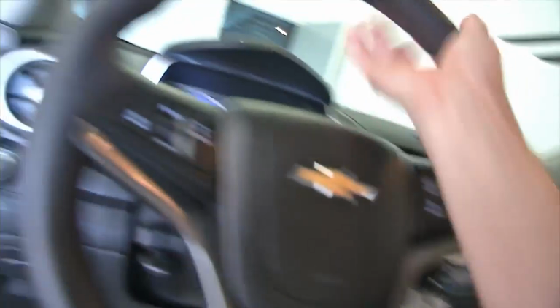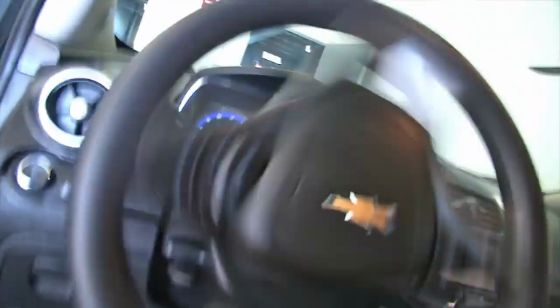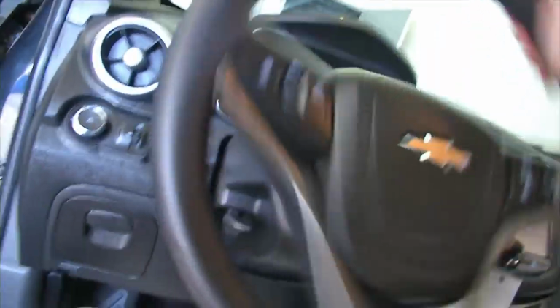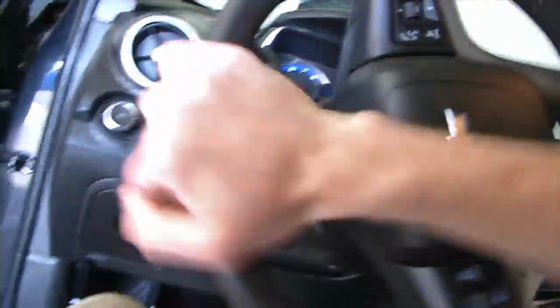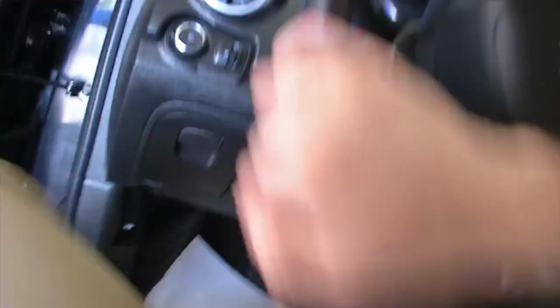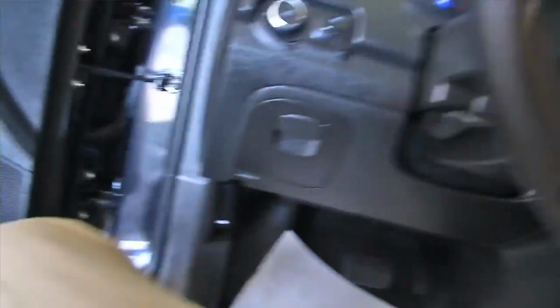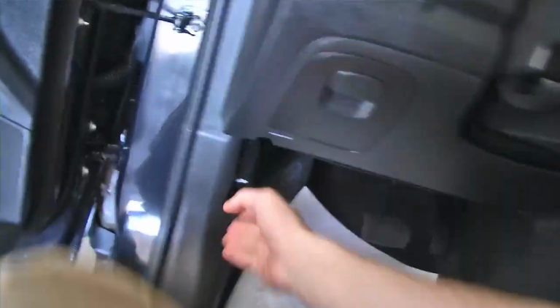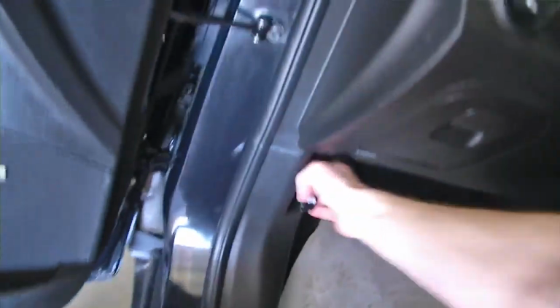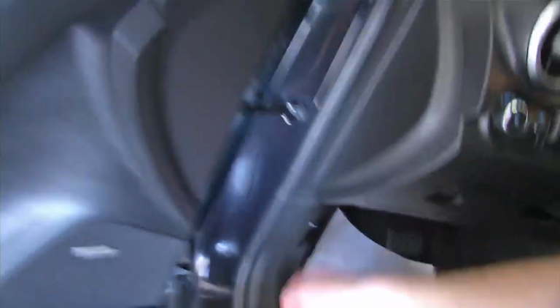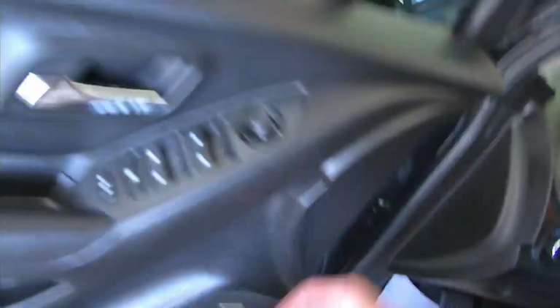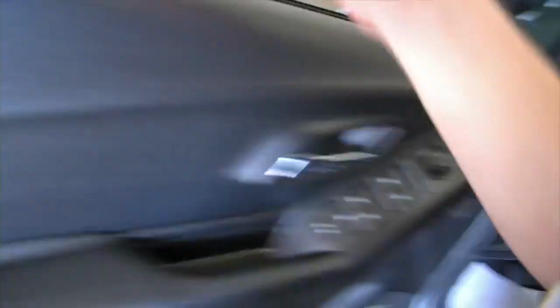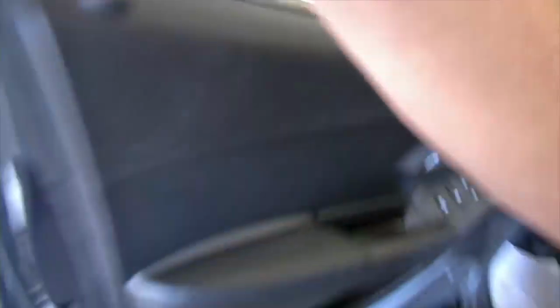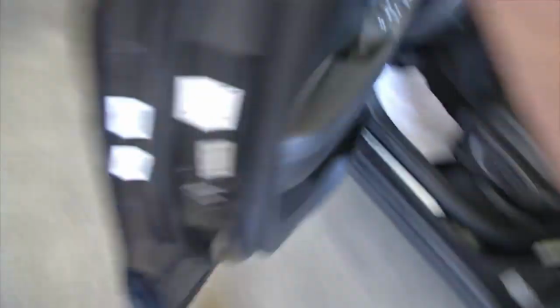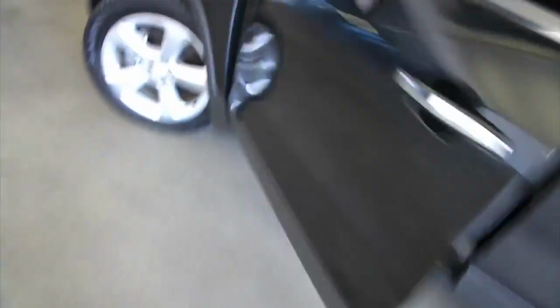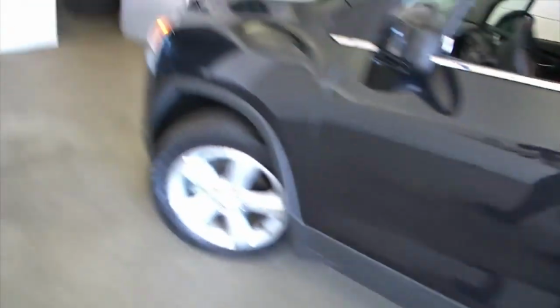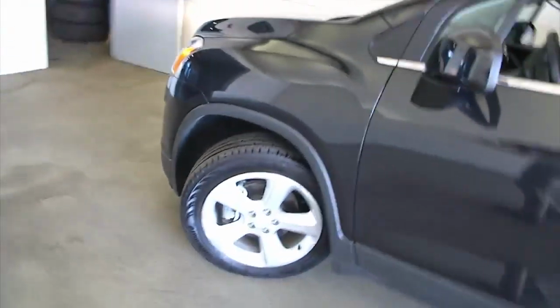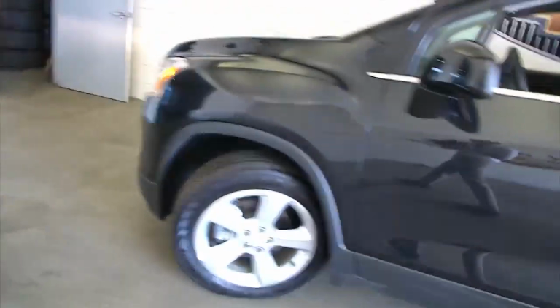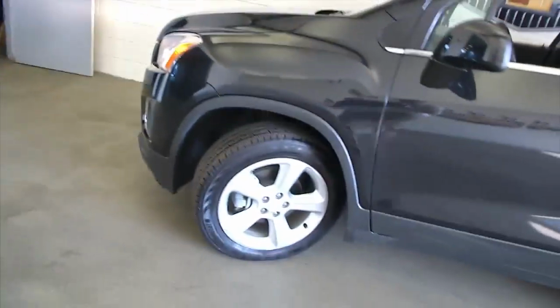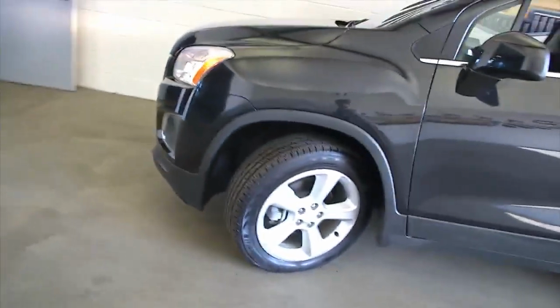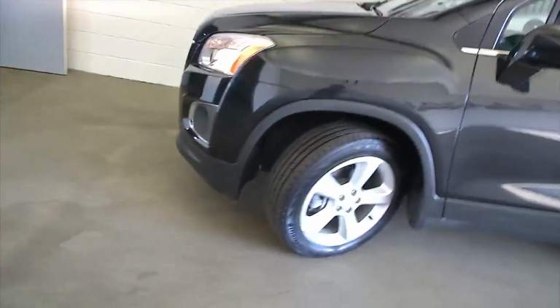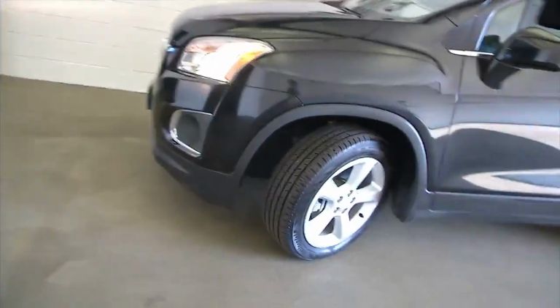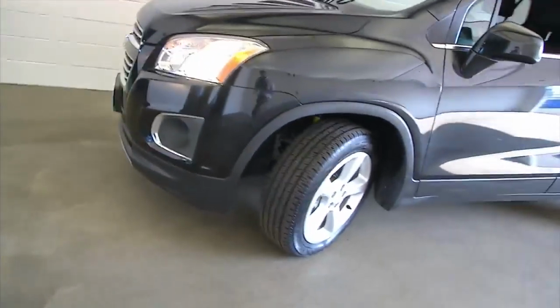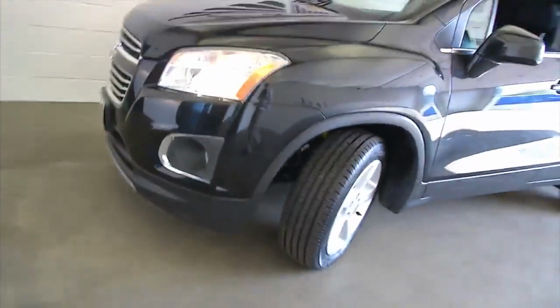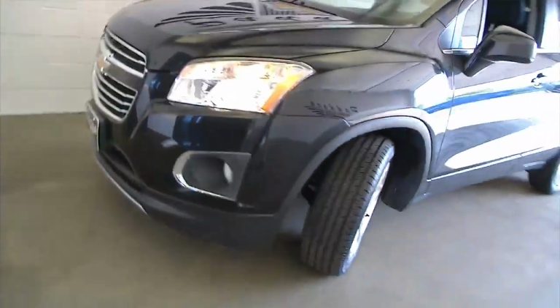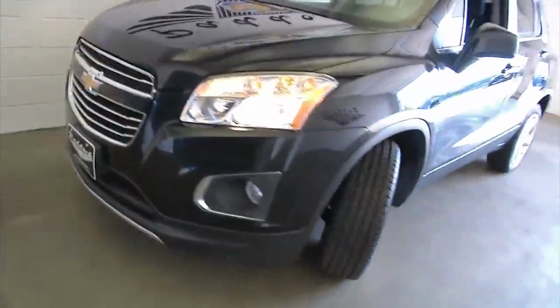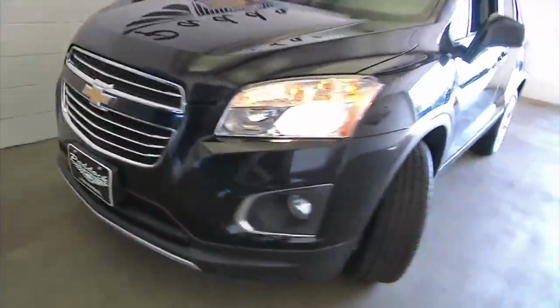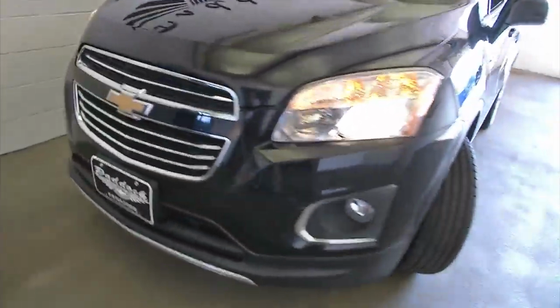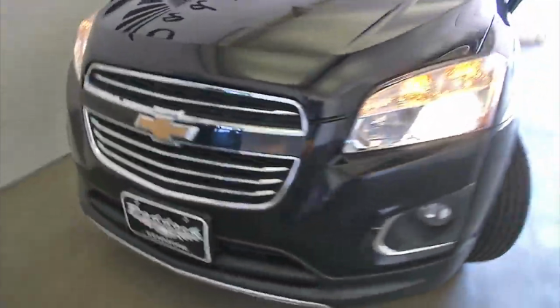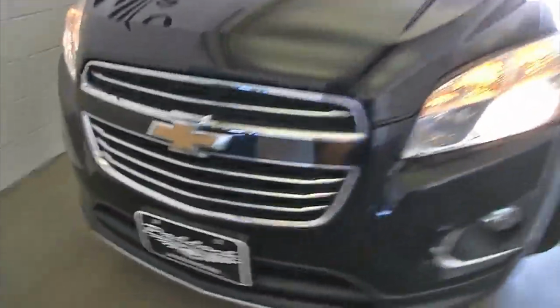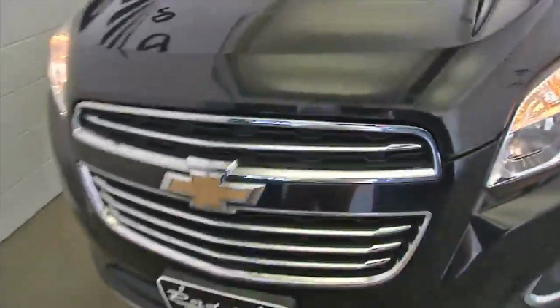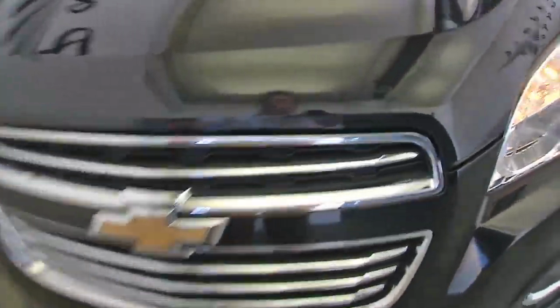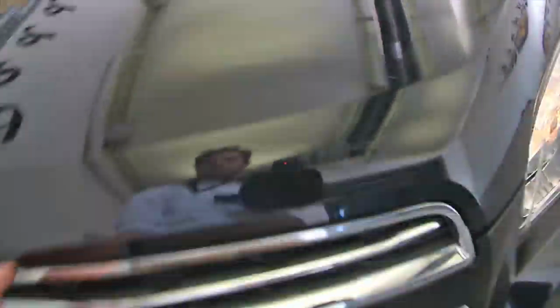Our video is a little bit dark, but at least you get an idea. Aluminum alloy wheels, plenty of tread on the tires — again, certified pre-owned, one previous owner.